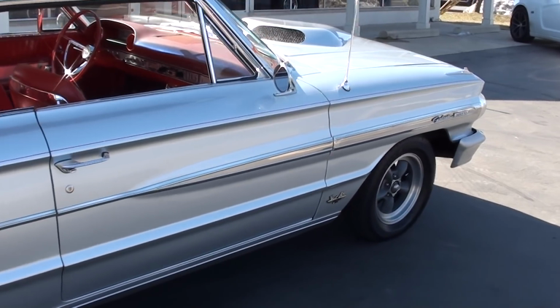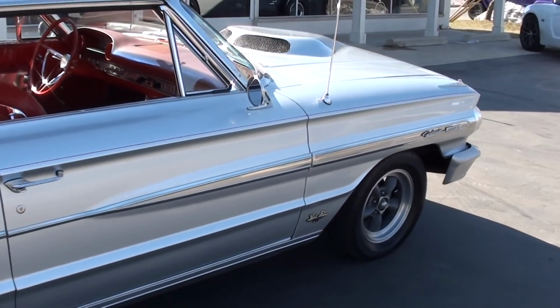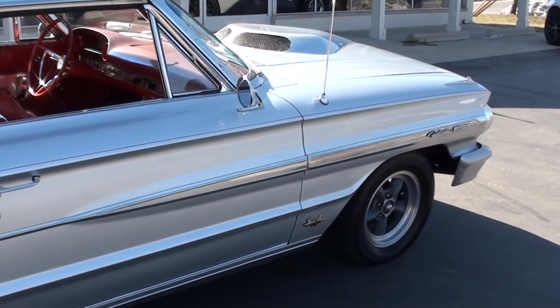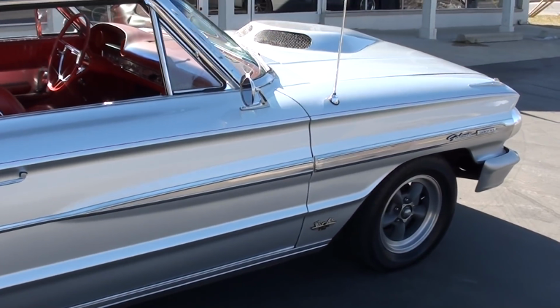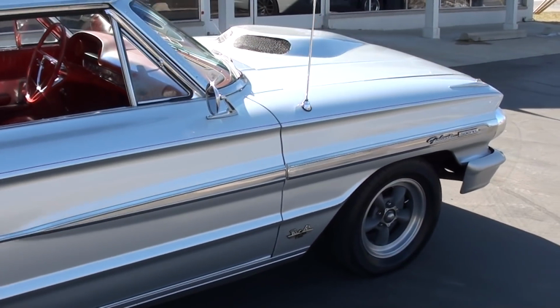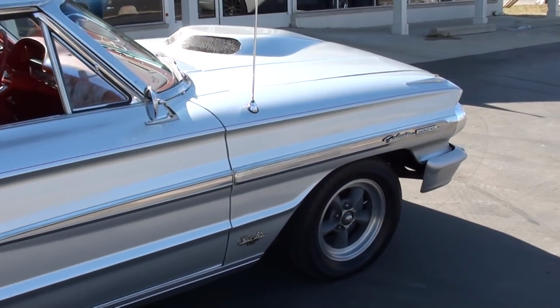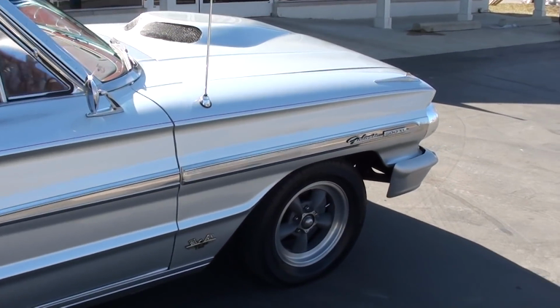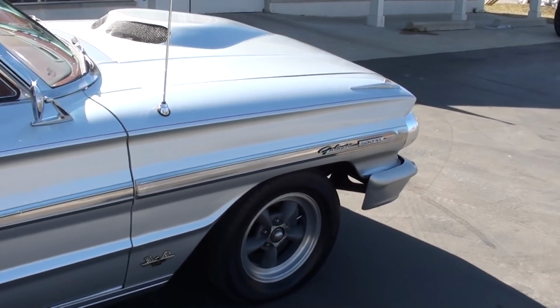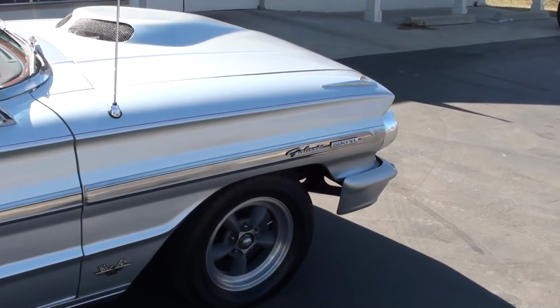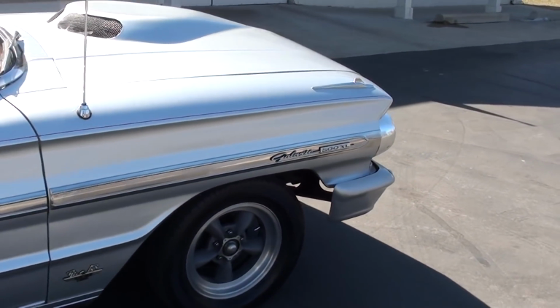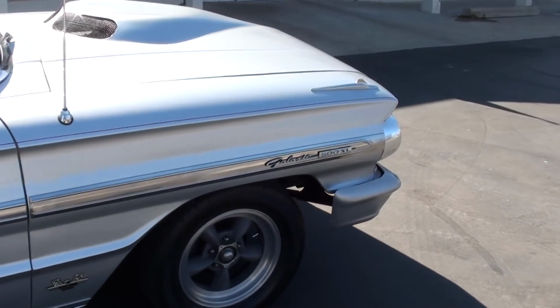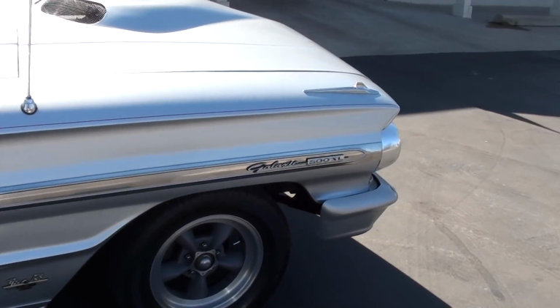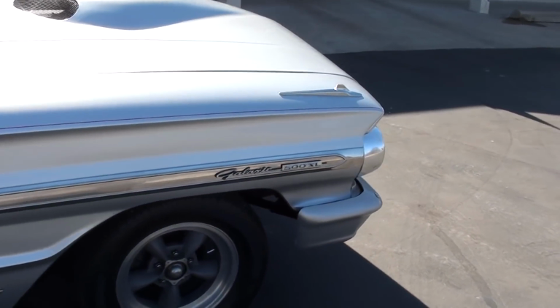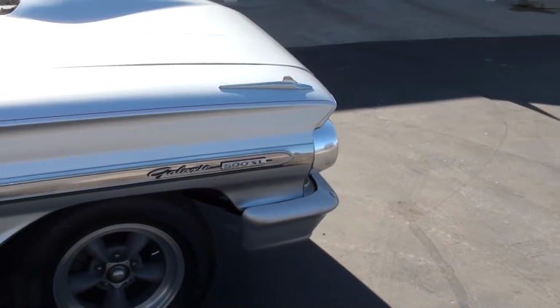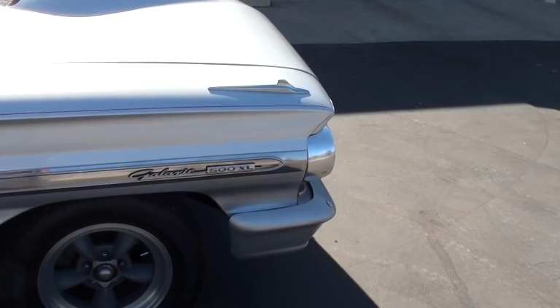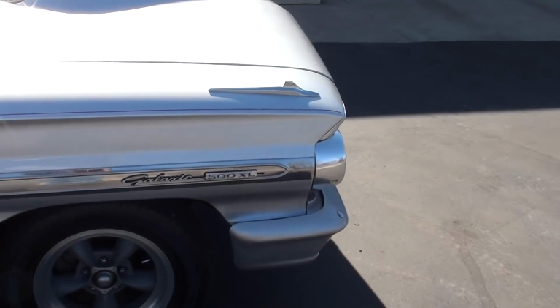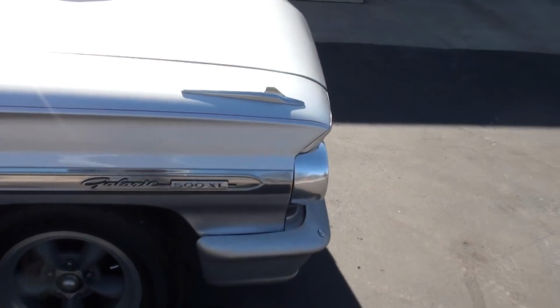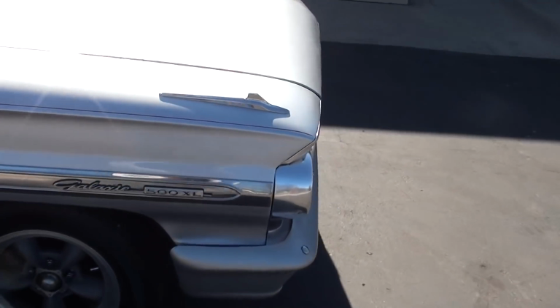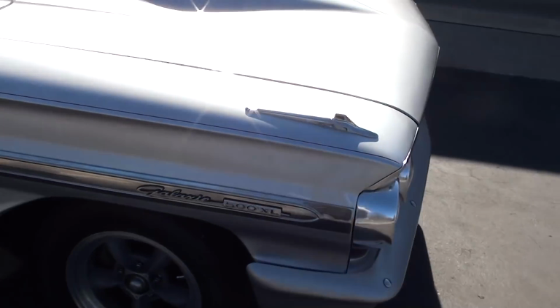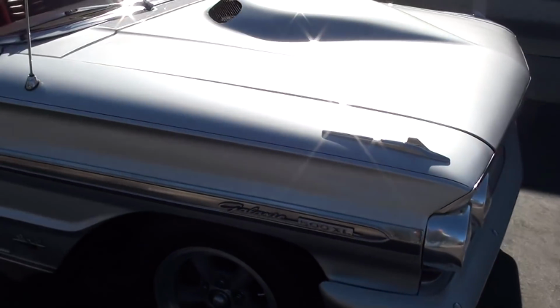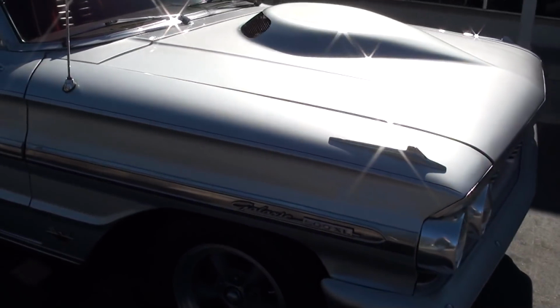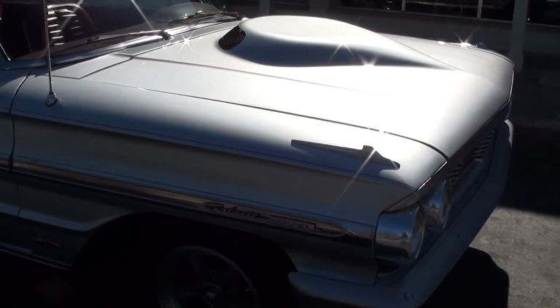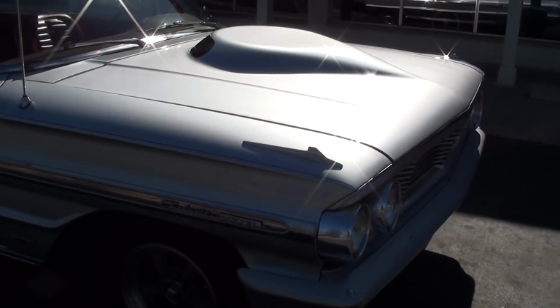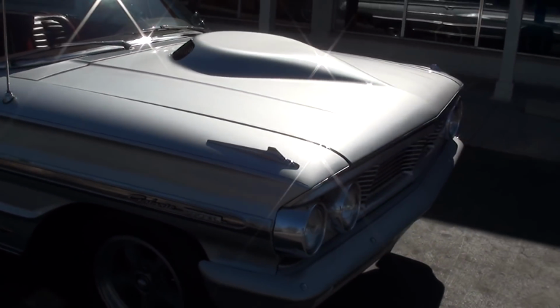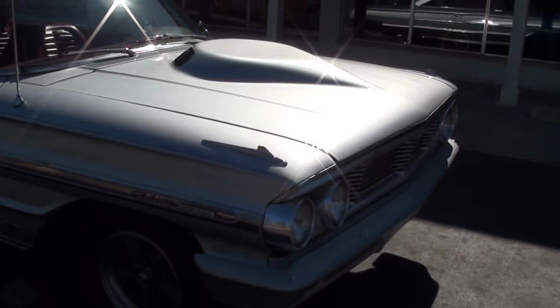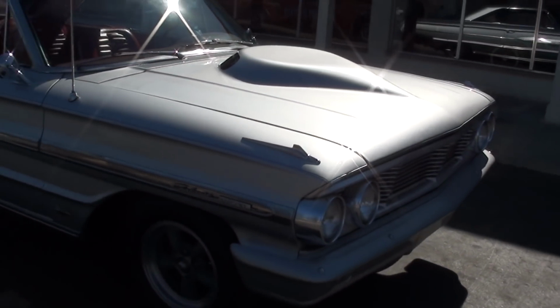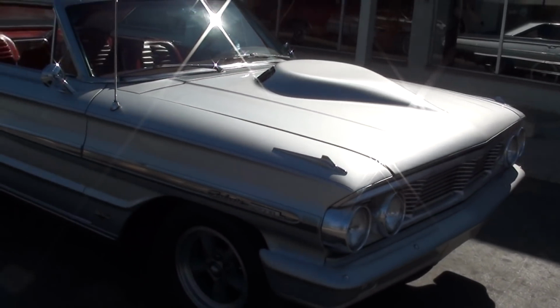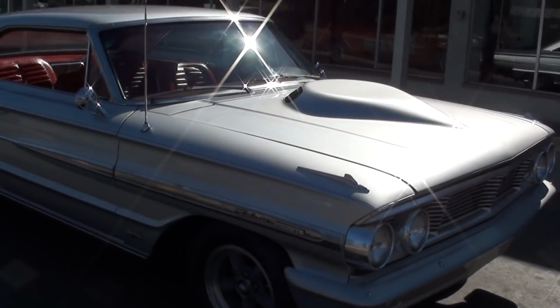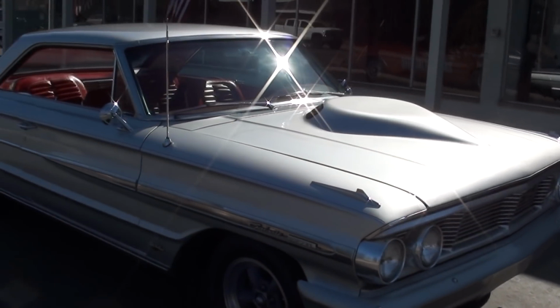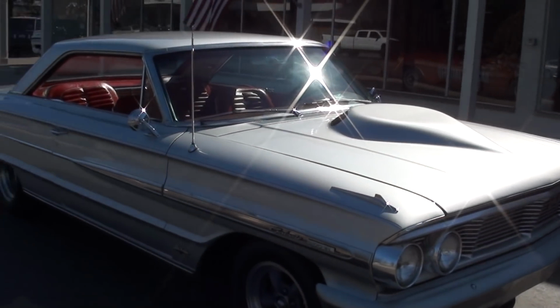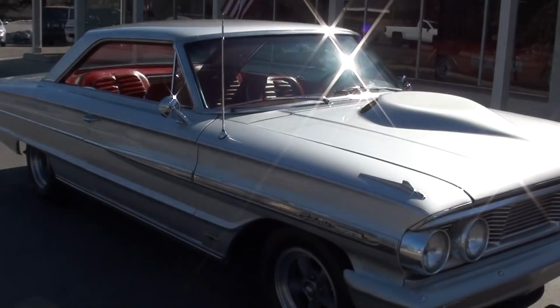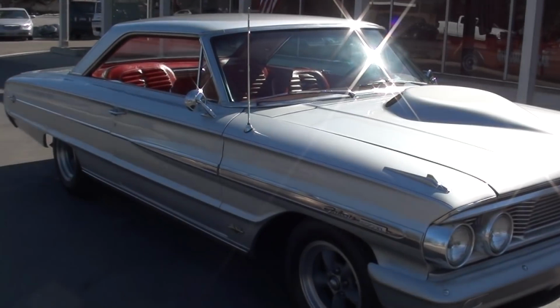Just a super cool car. It's finished in silver — it's called Silver Smoke. And it's actually a factory red interior car.